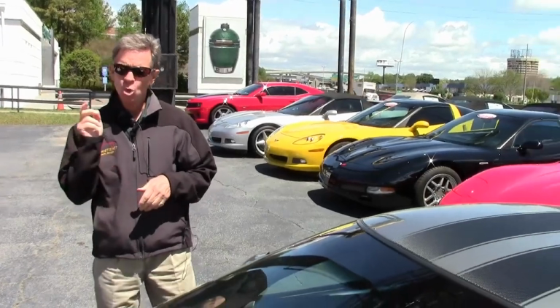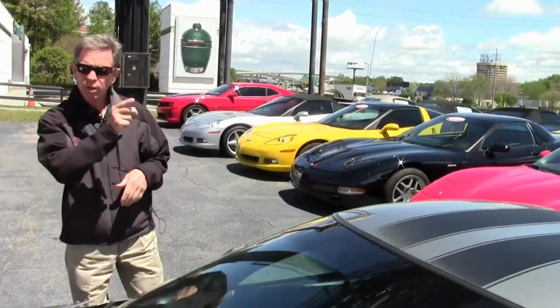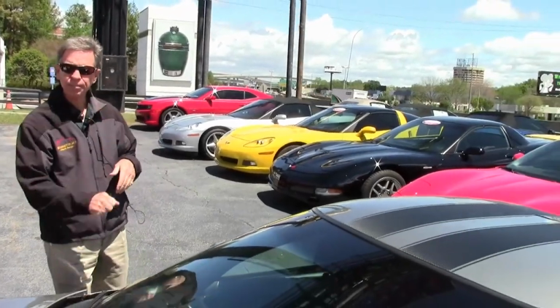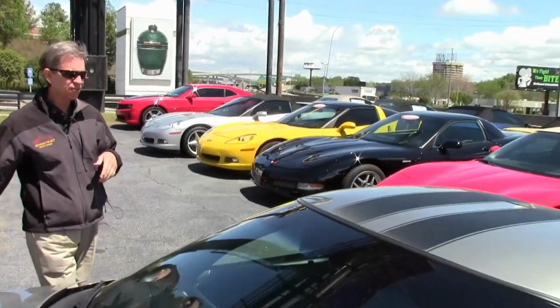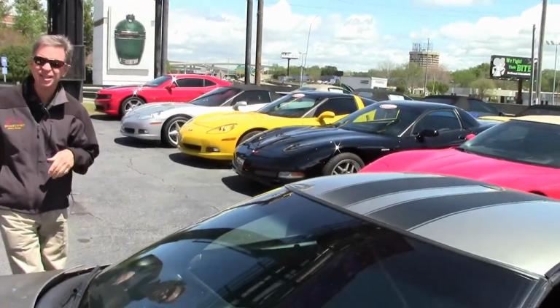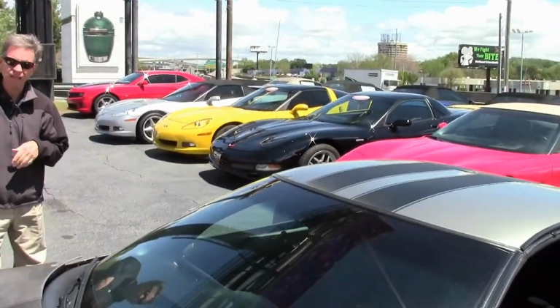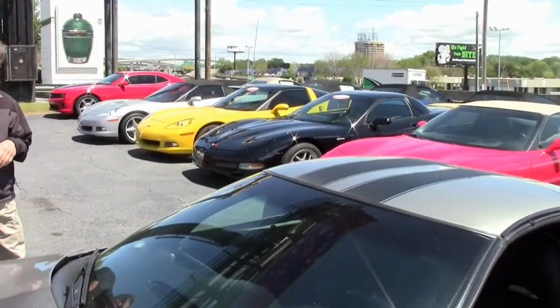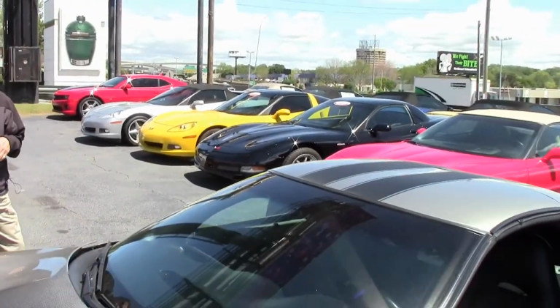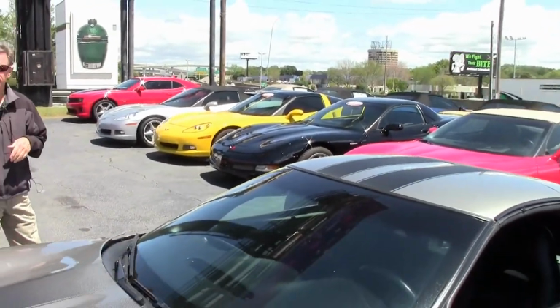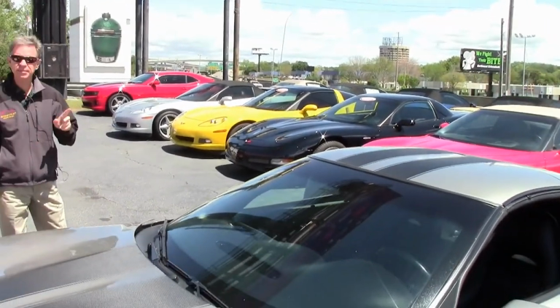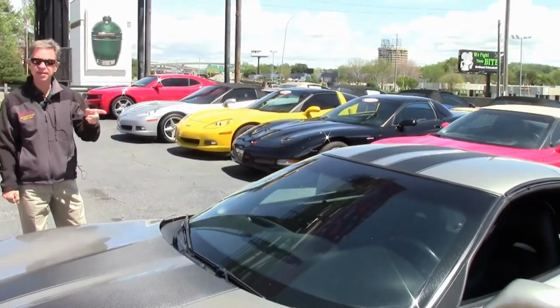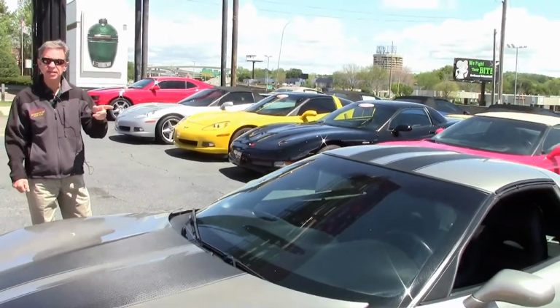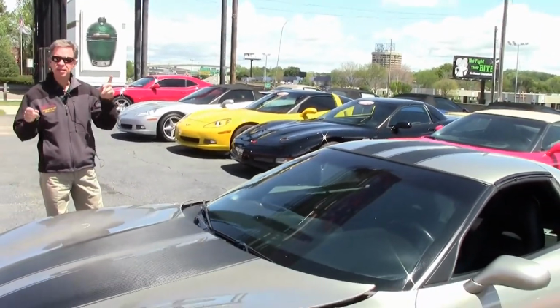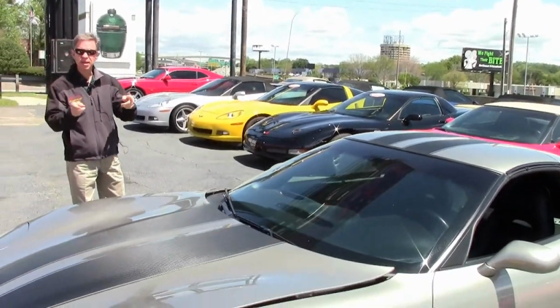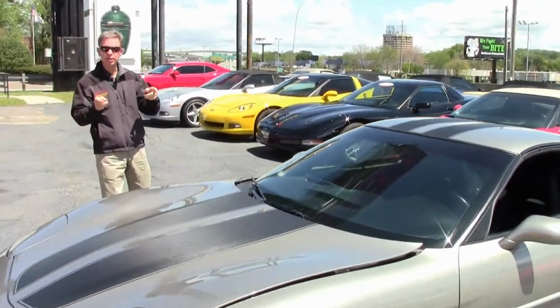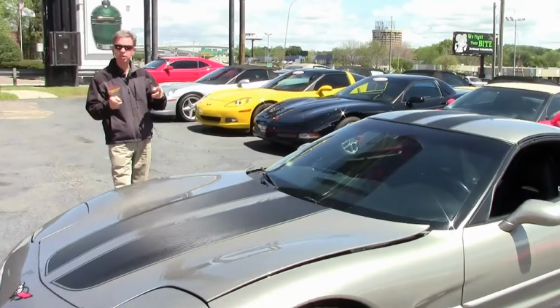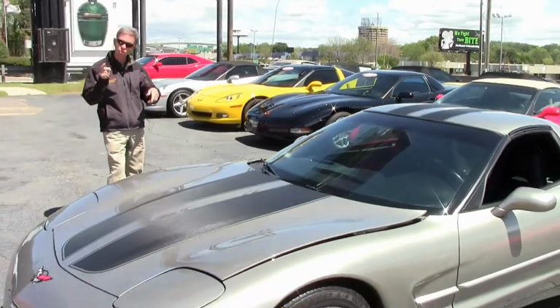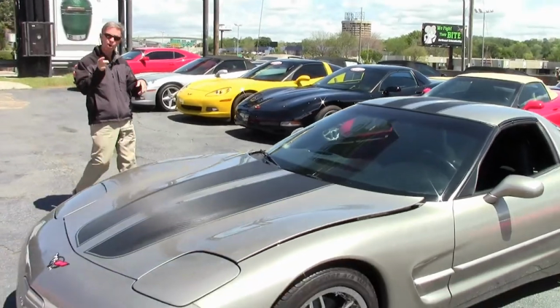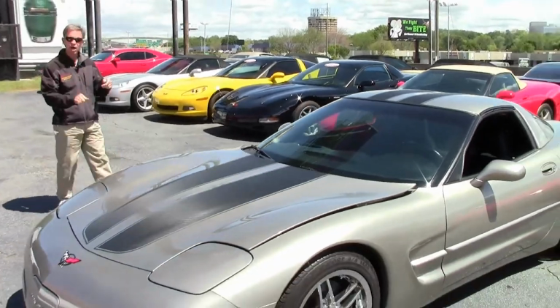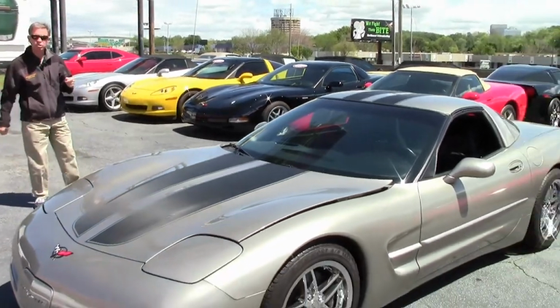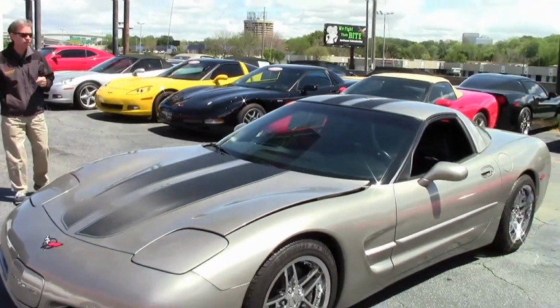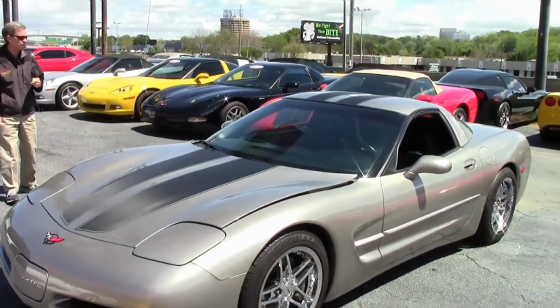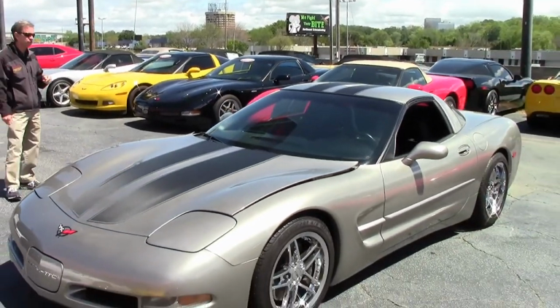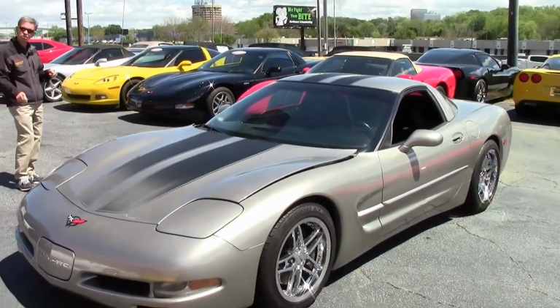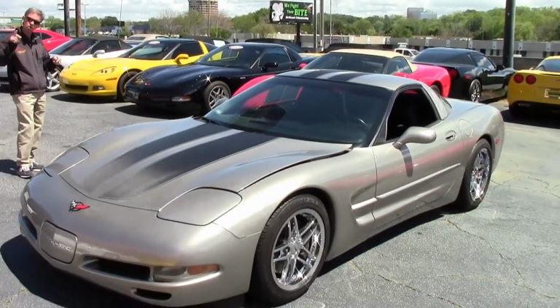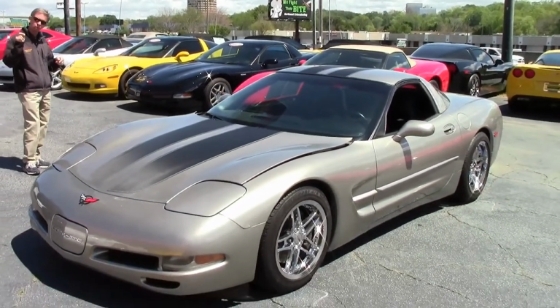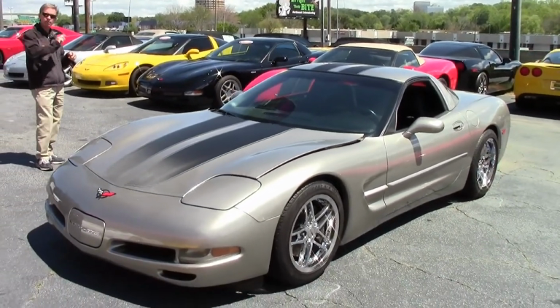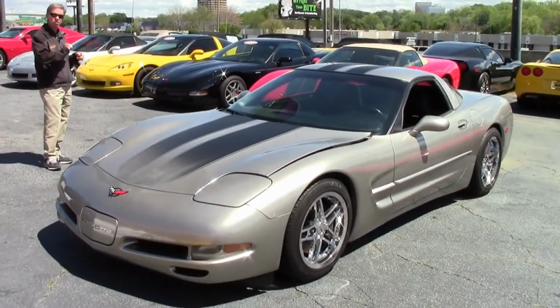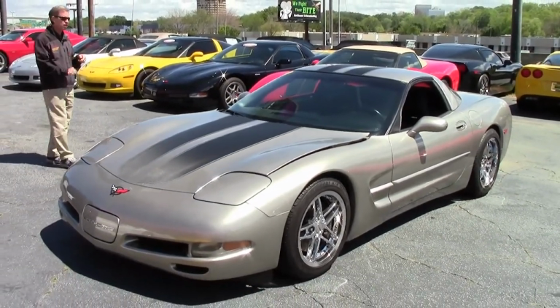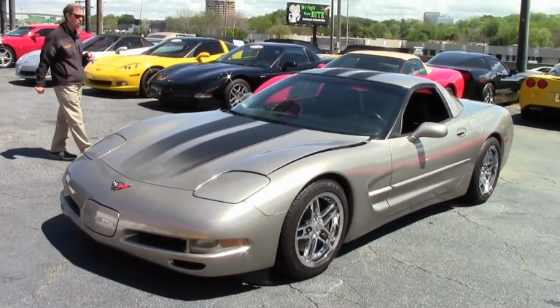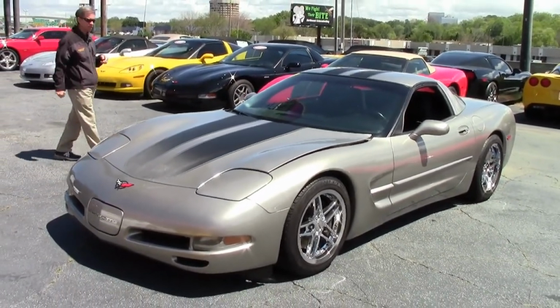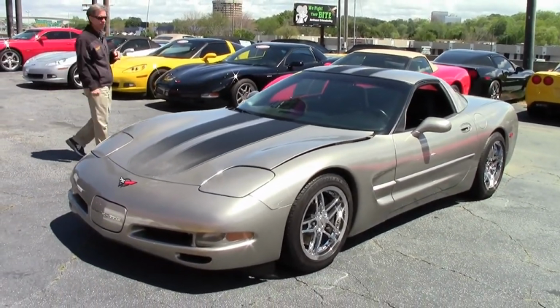Welcome to Buy-A-Vette in Atlanta, Georgia. My name's David. Today we're going to look at just one of 125 Corvettes we keep in stock at all times.